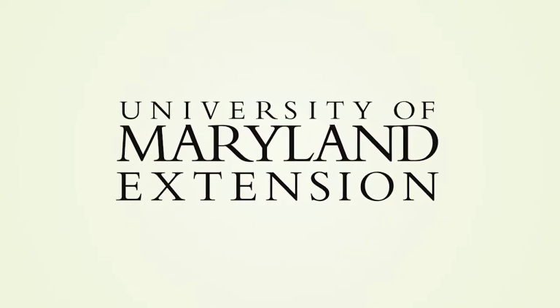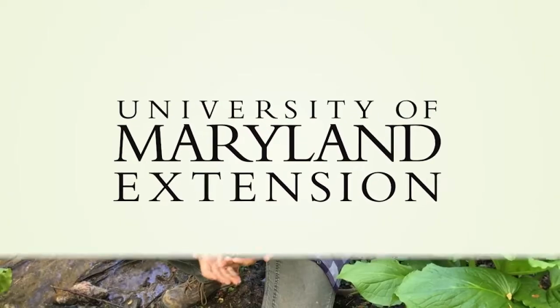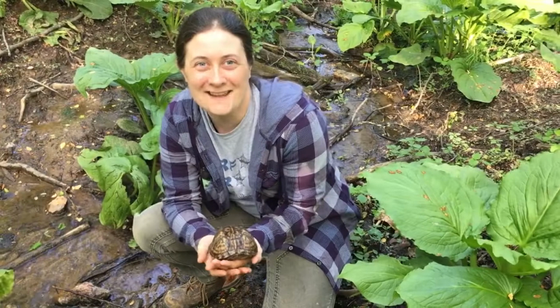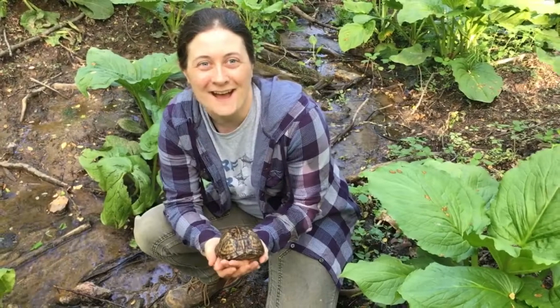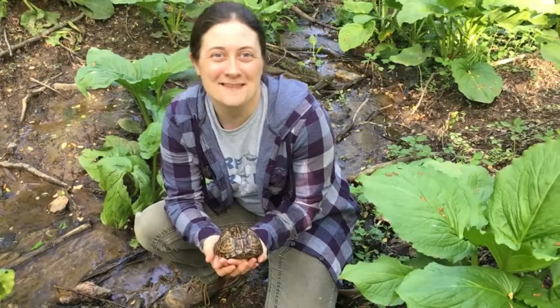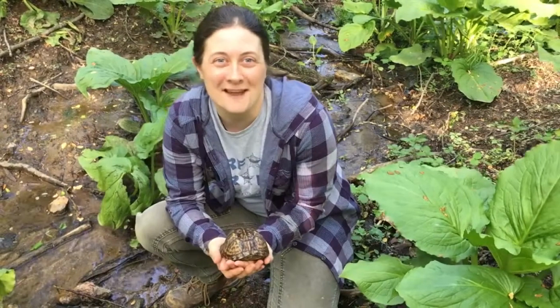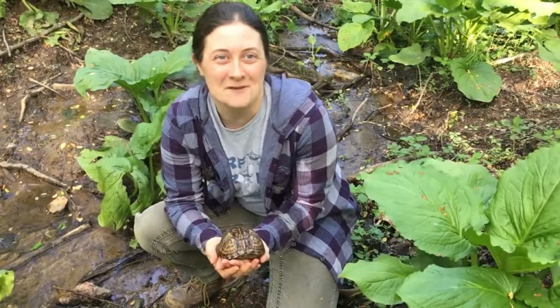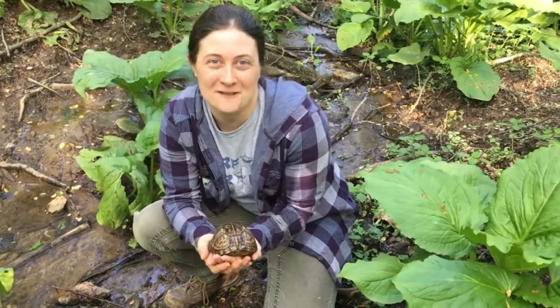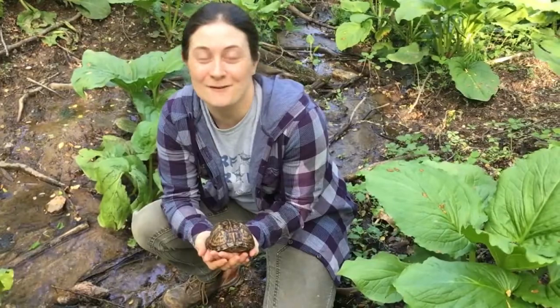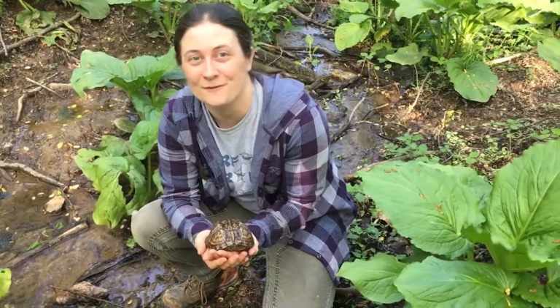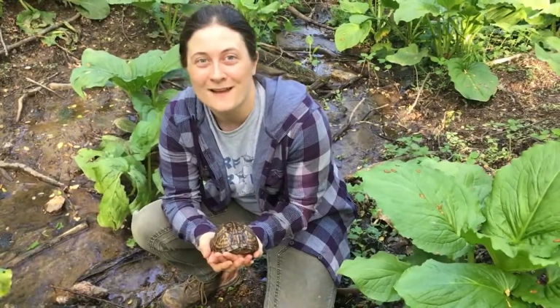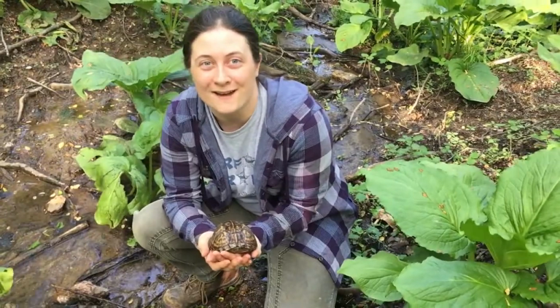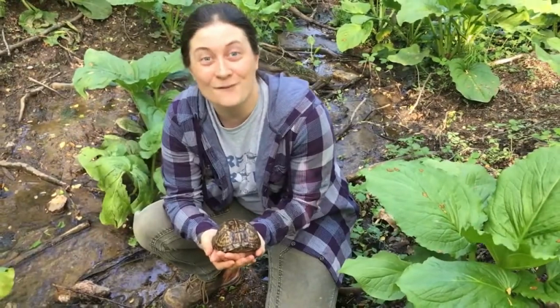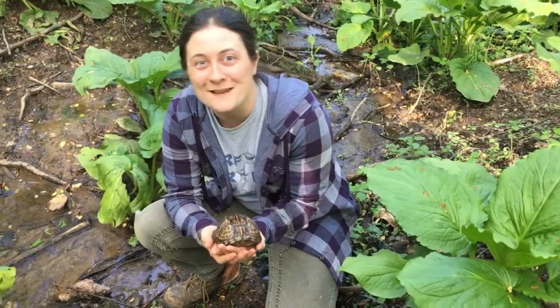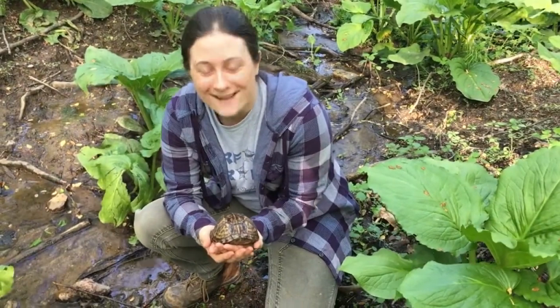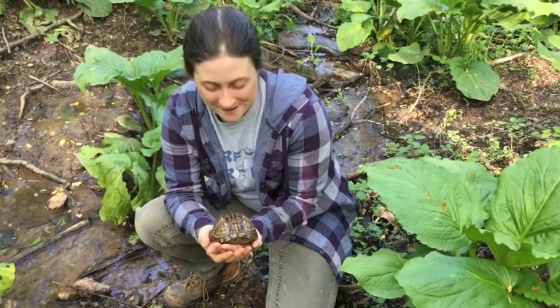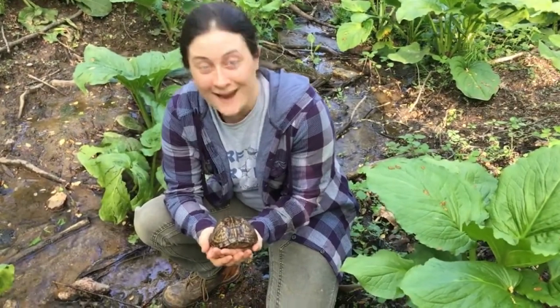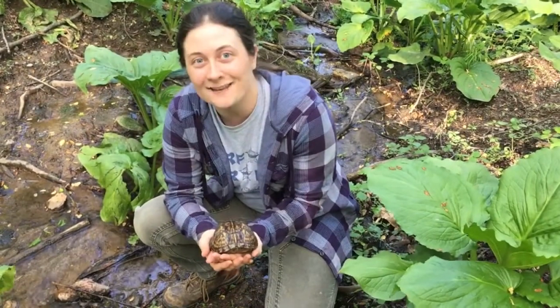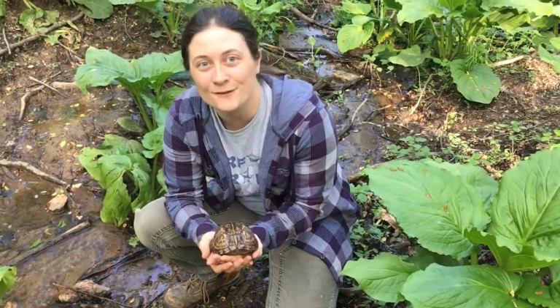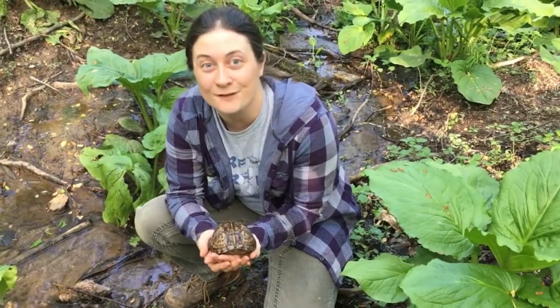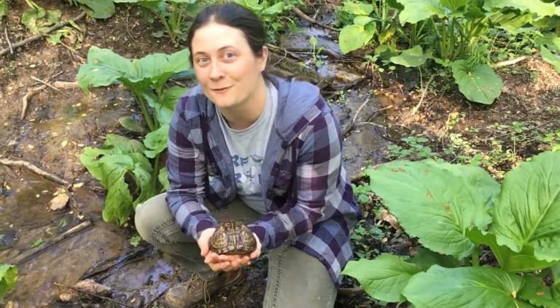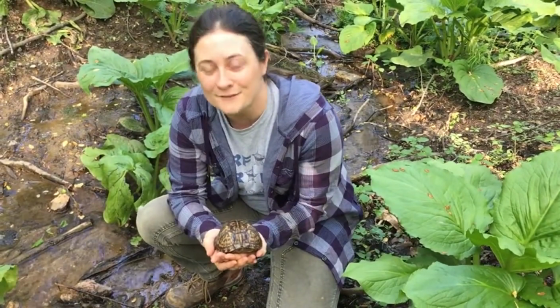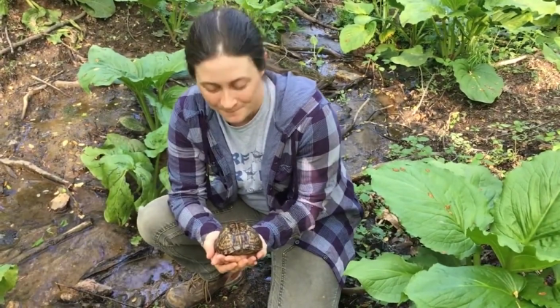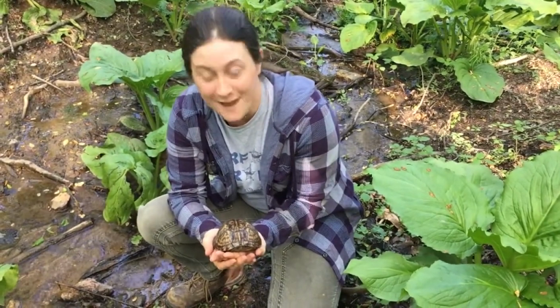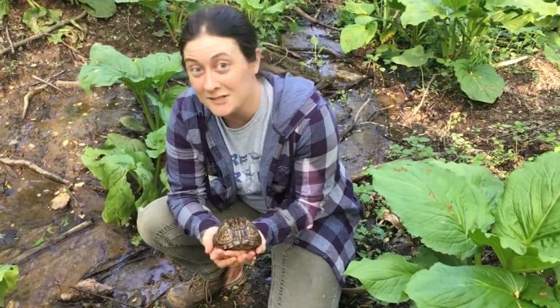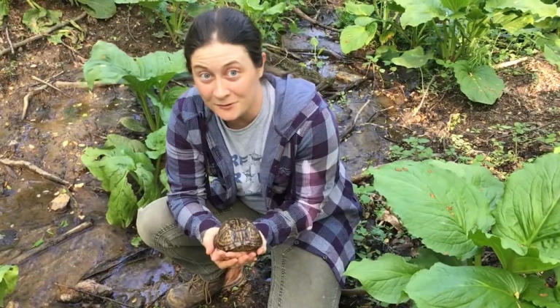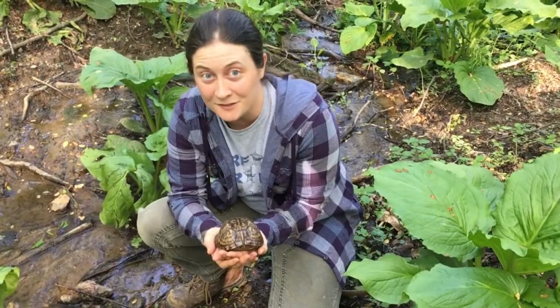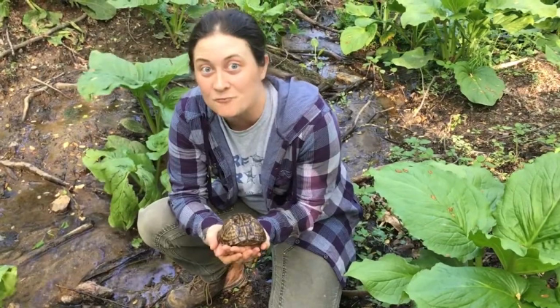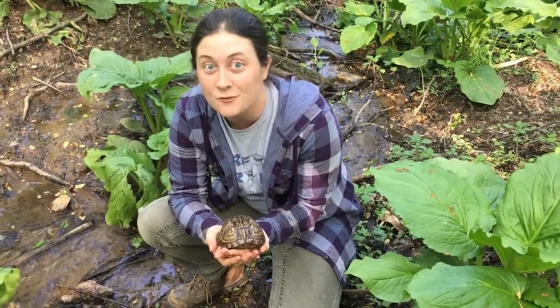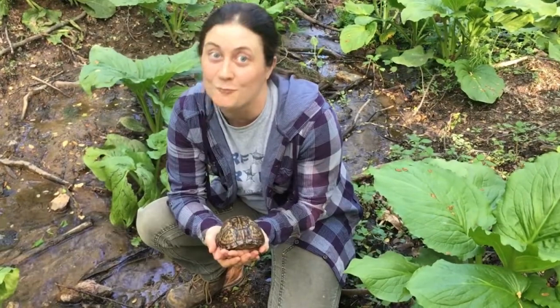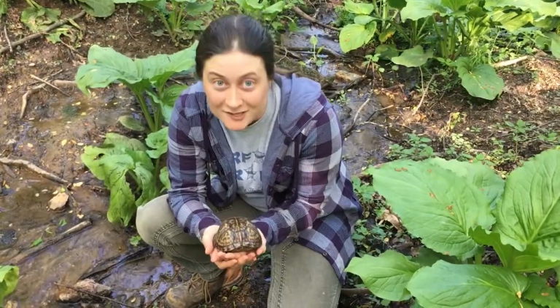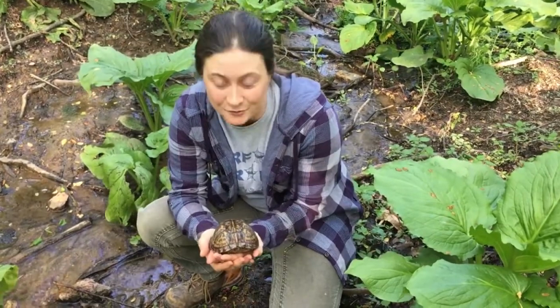Hi everybody, I'm Ethany. I'm usually the videographer for Garden of Weedon, and we were hiking in the woods looking for morels when we actually stumbled across a really cool box turtle.